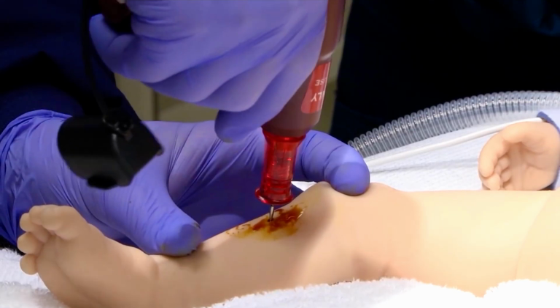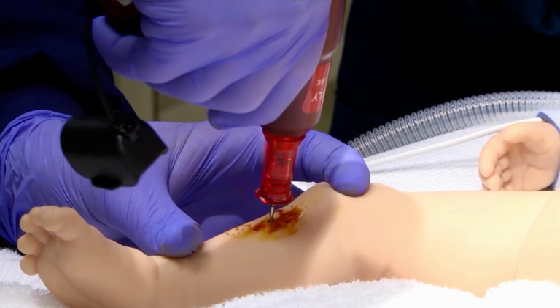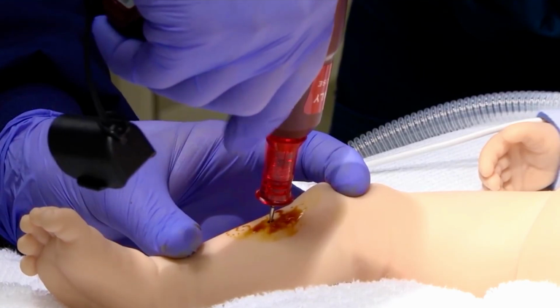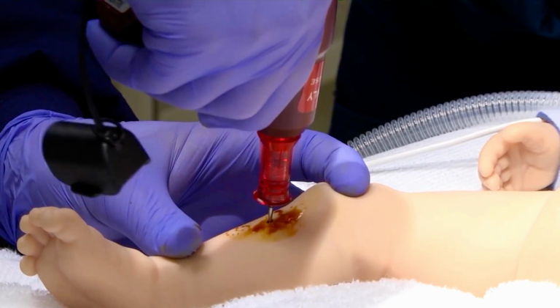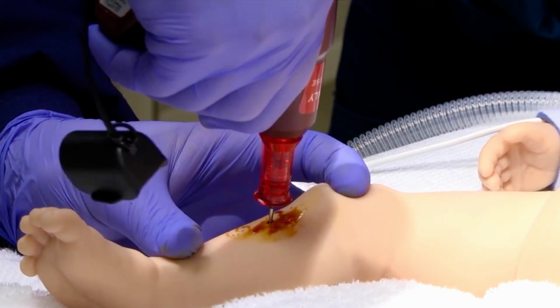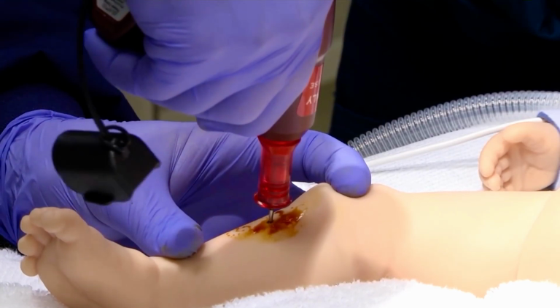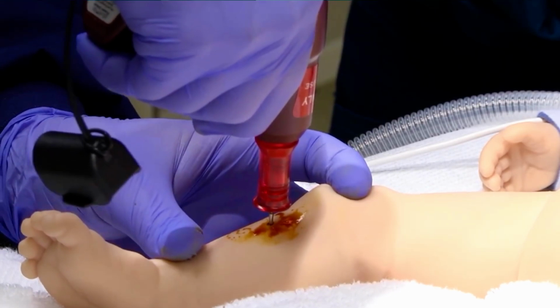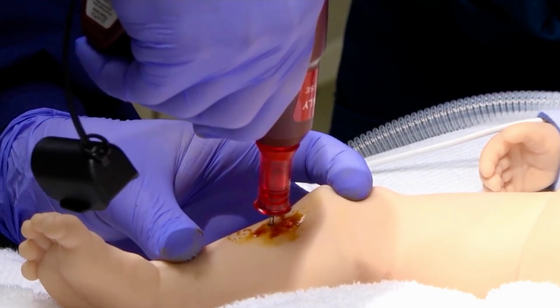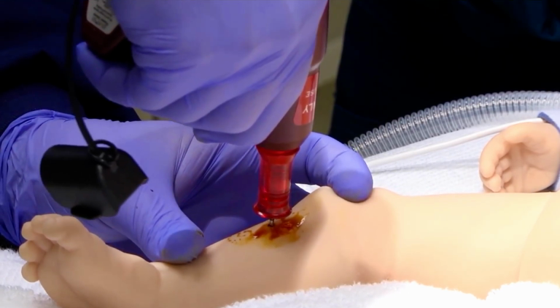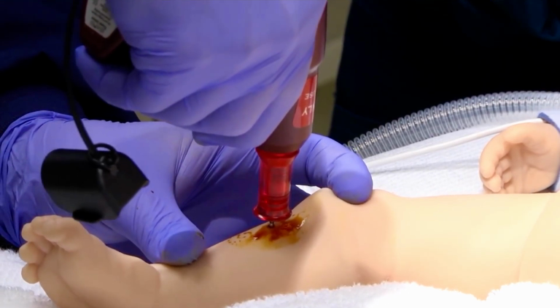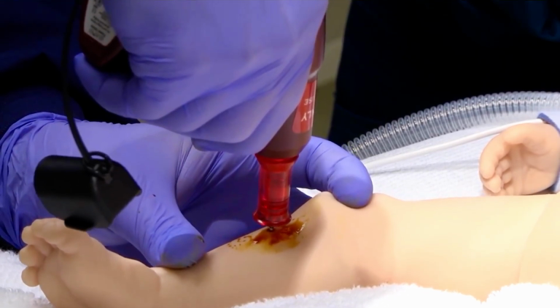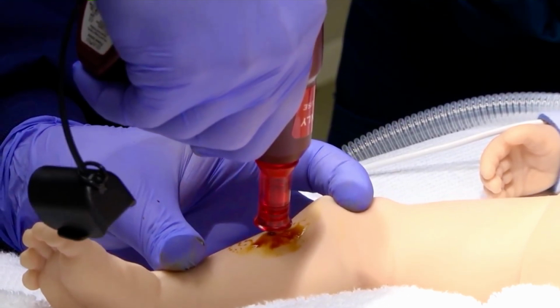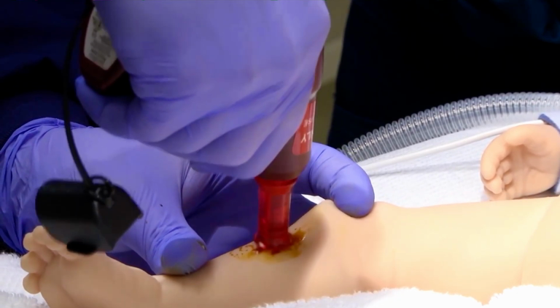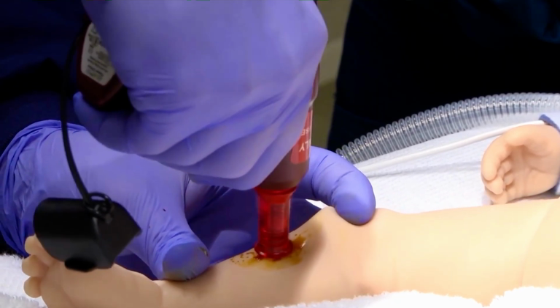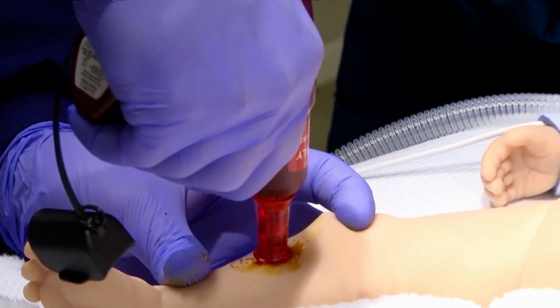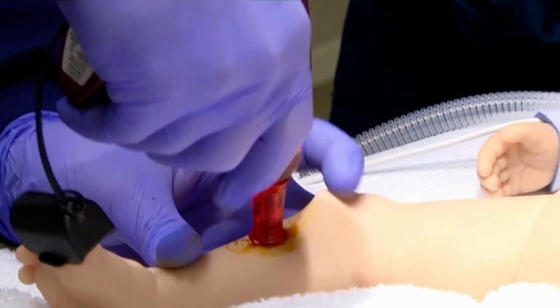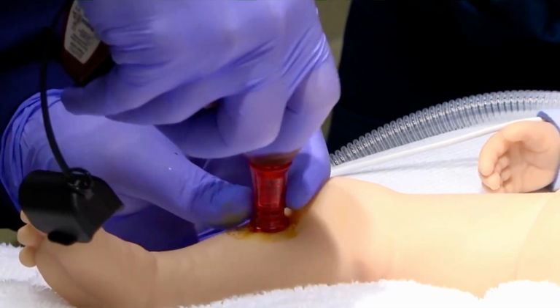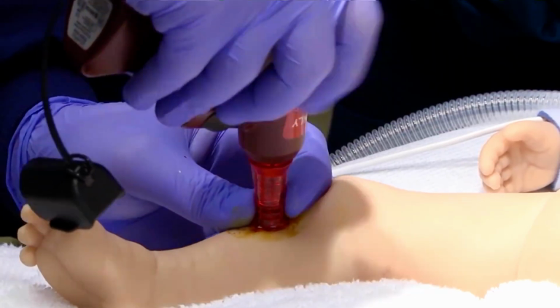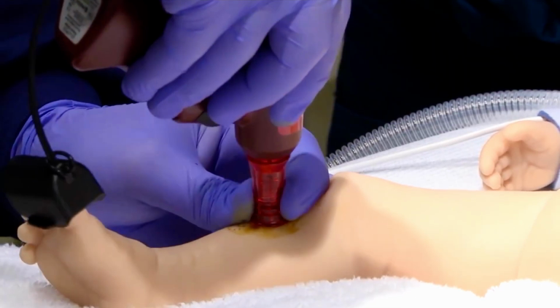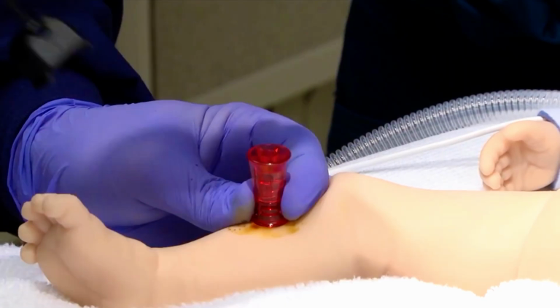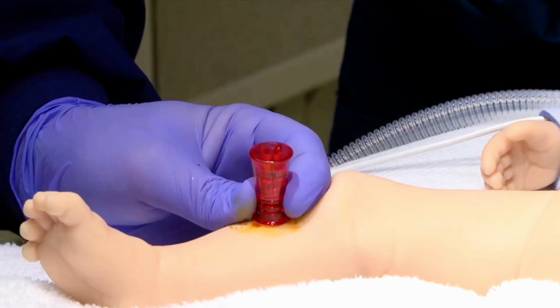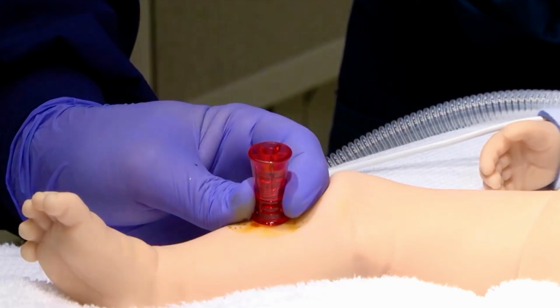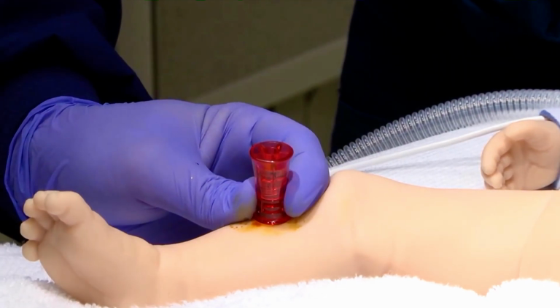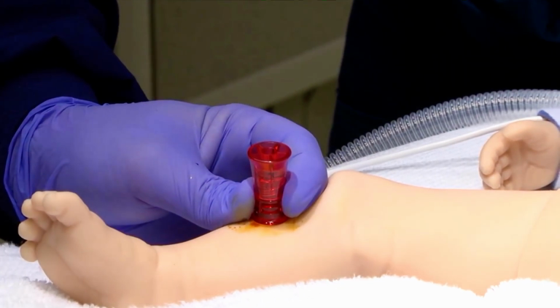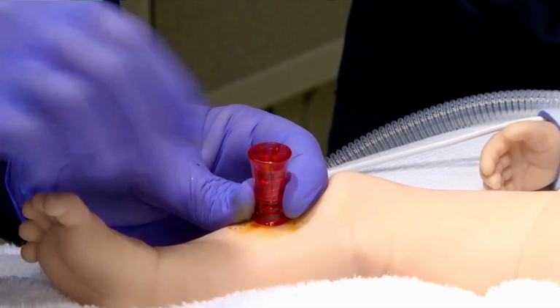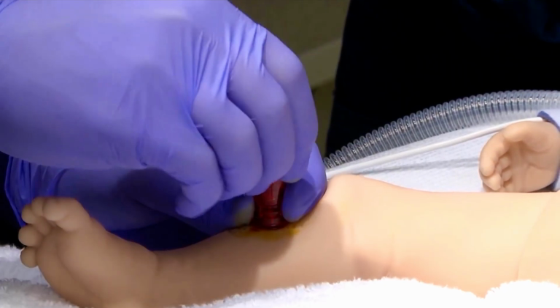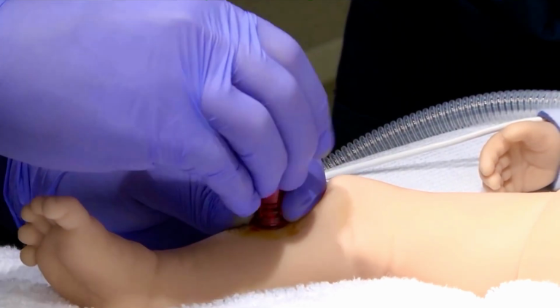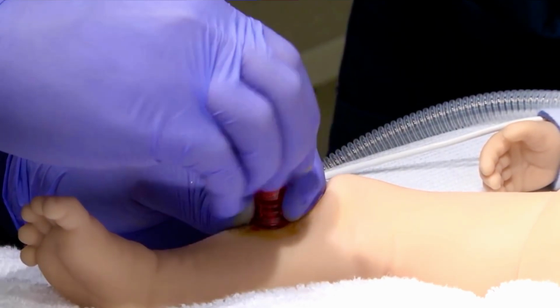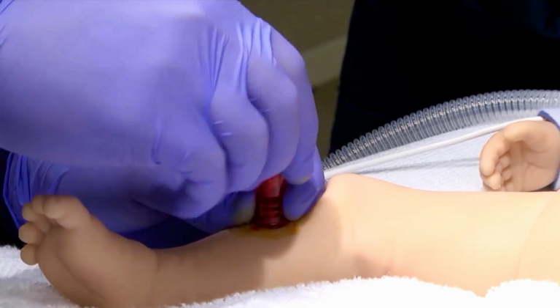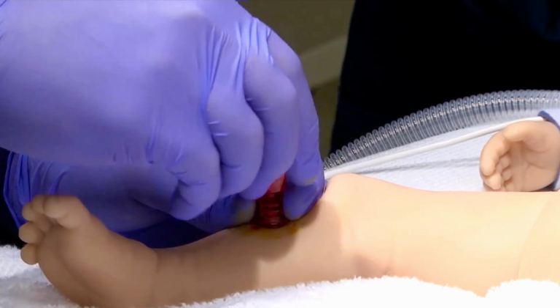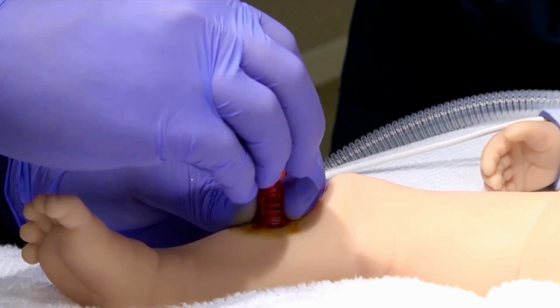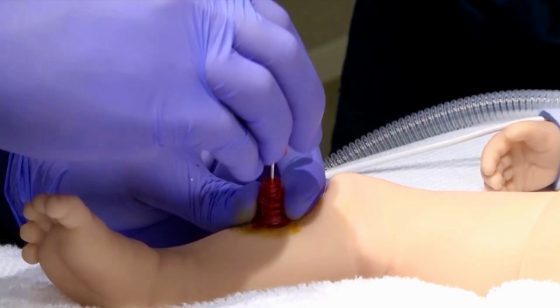When the needle enters the marrow space, a distinct pop is noticeable. Follow the manufacturer's instructions for removing the stylet and securing the needle.